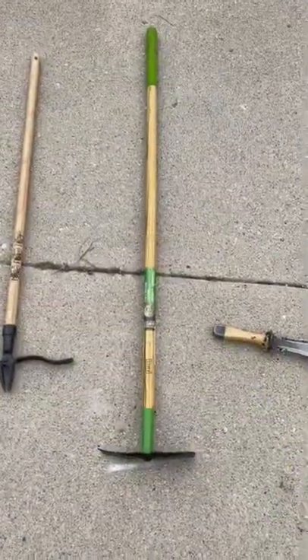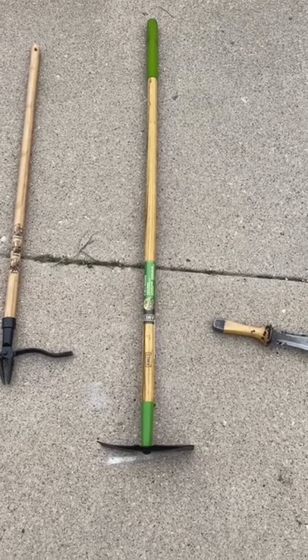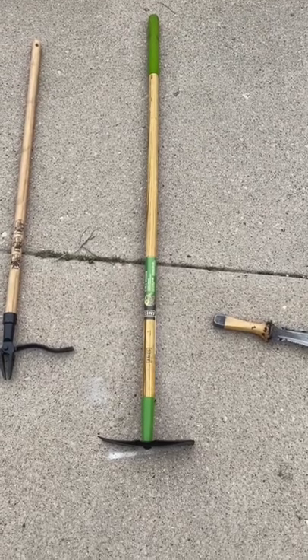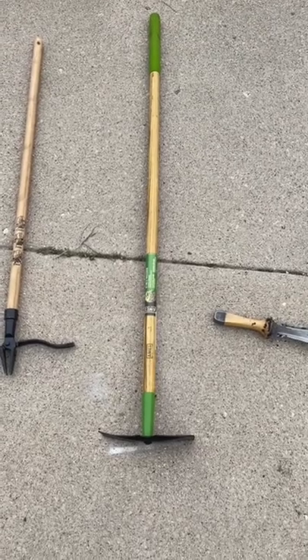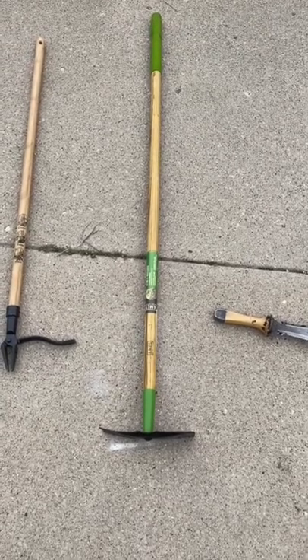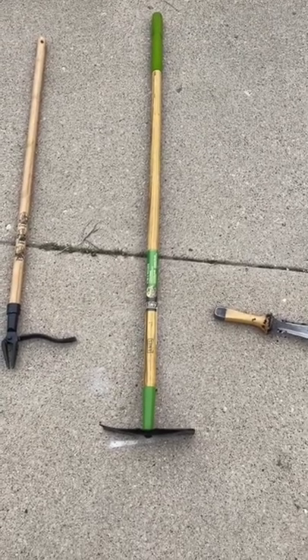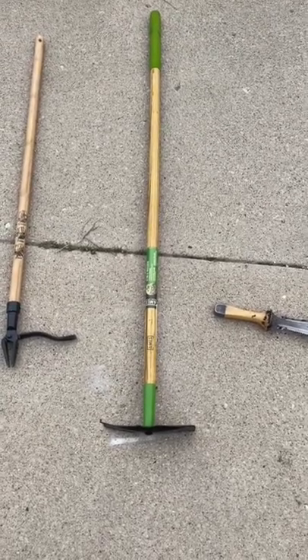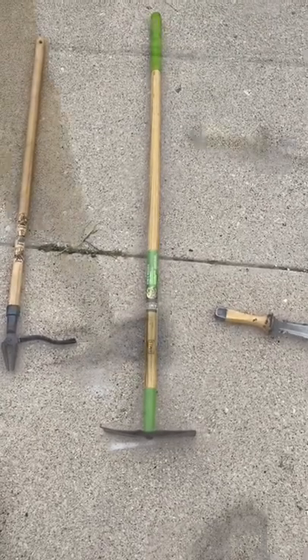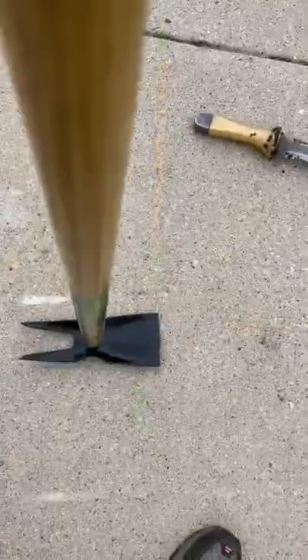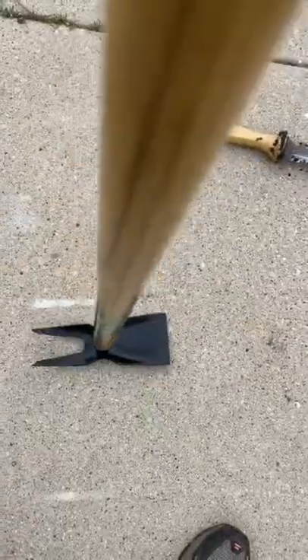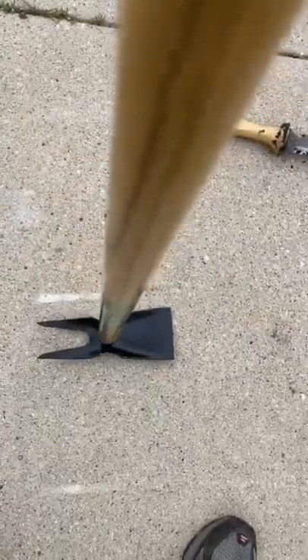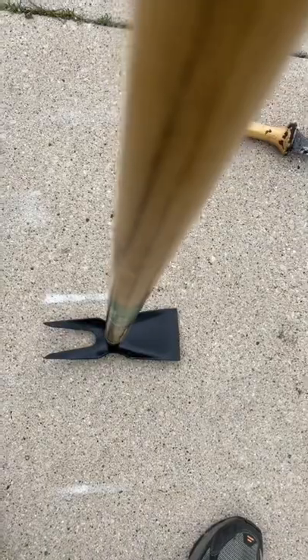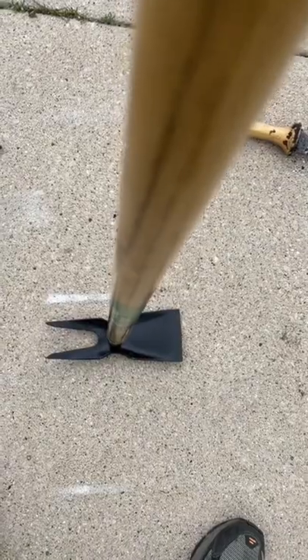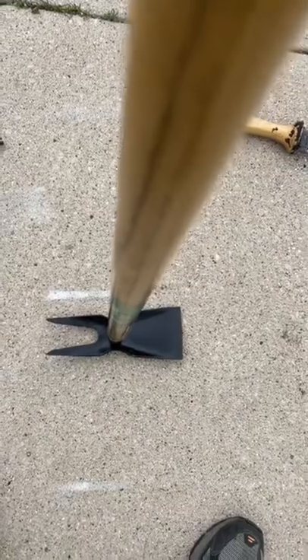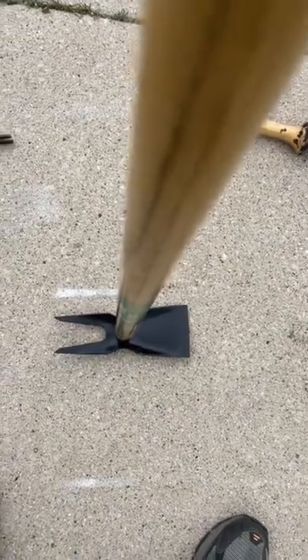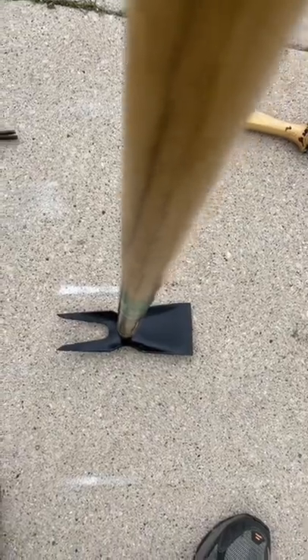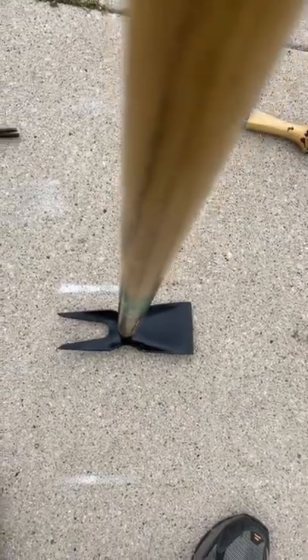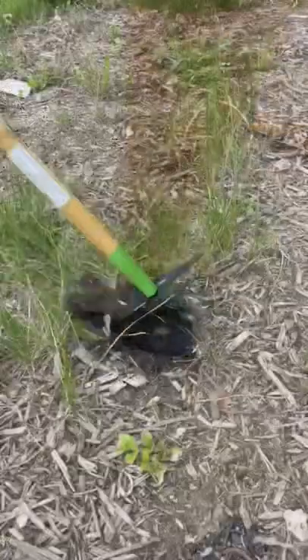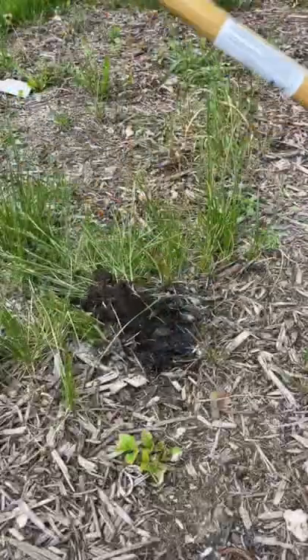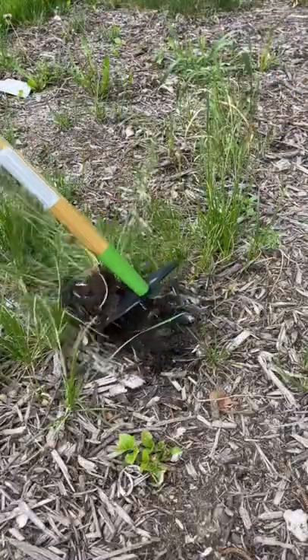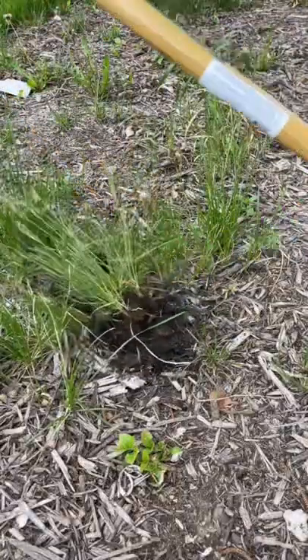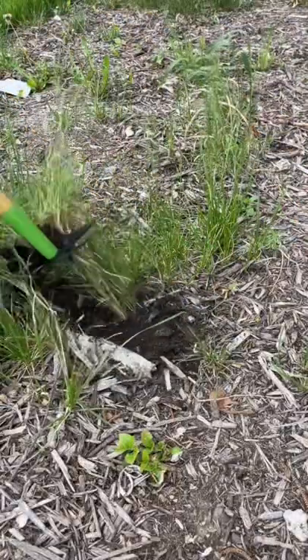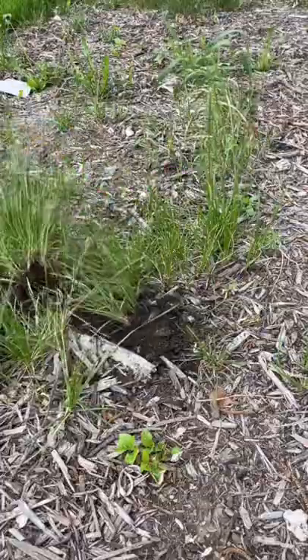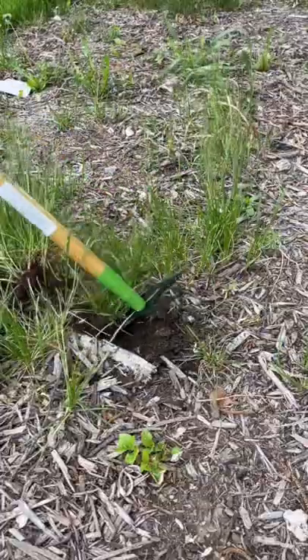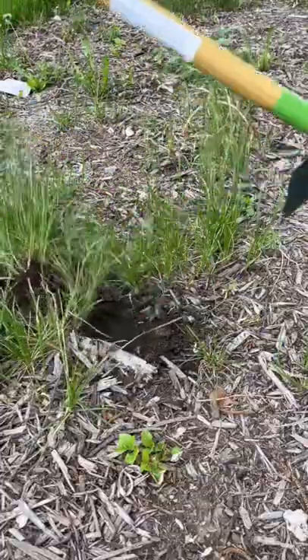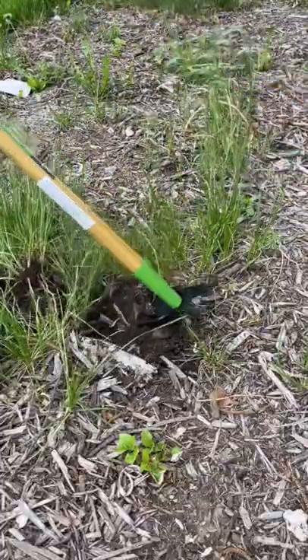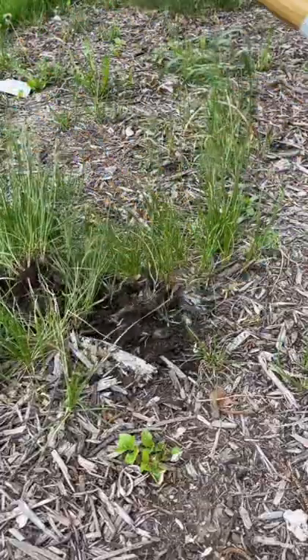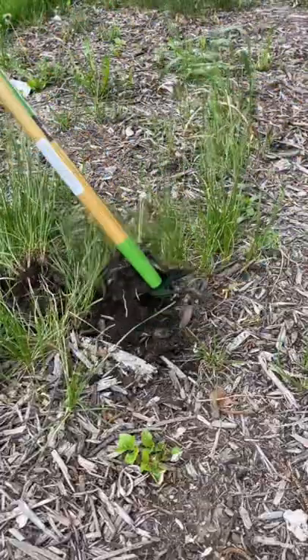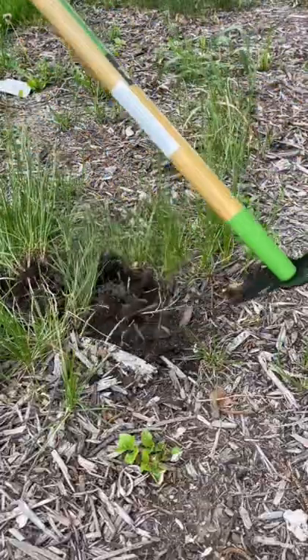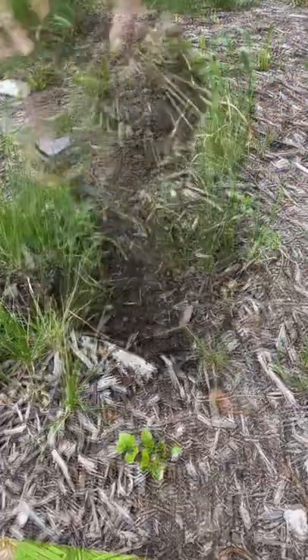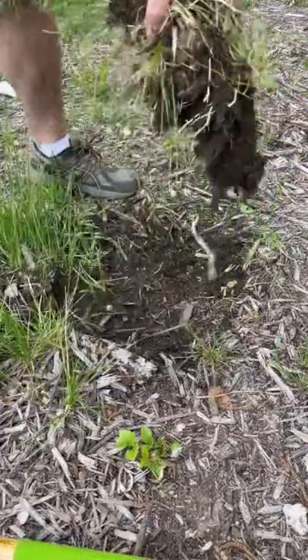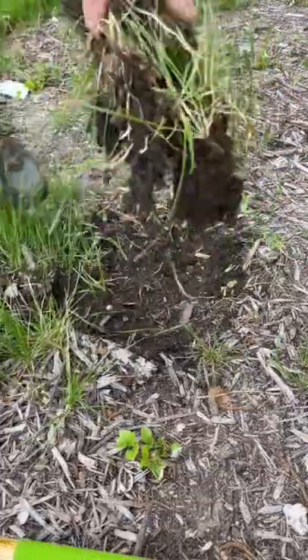Next up is our two-in-one weeder. This is more of a specialty tool — it has a flat end, almost like a hoe, on one side, and on the other side it's got prongs. It helps dig up grass because it really gets underneath it and just pulls it right up.